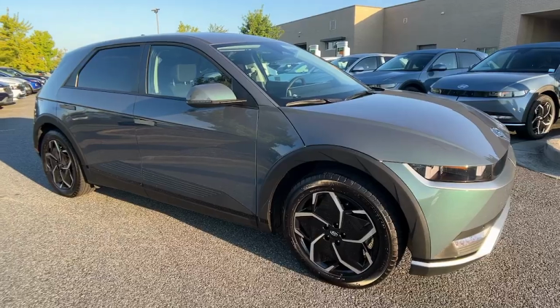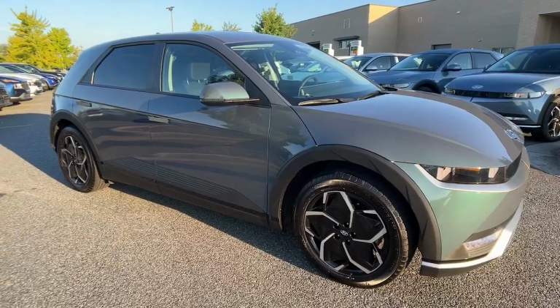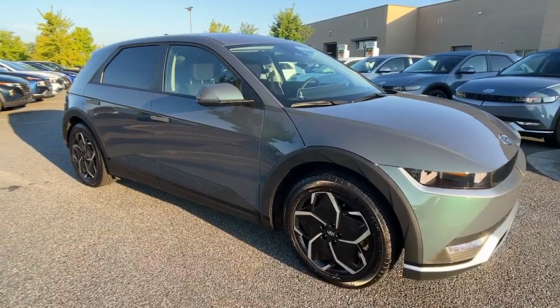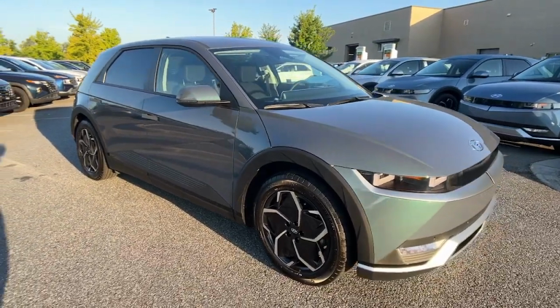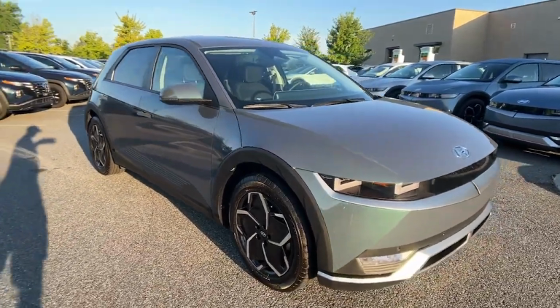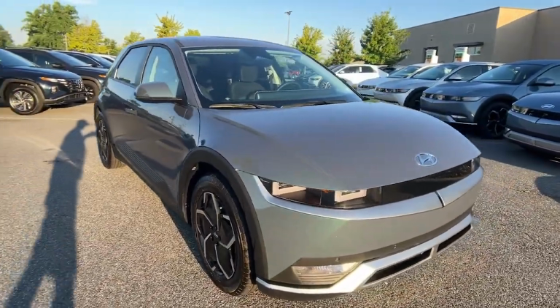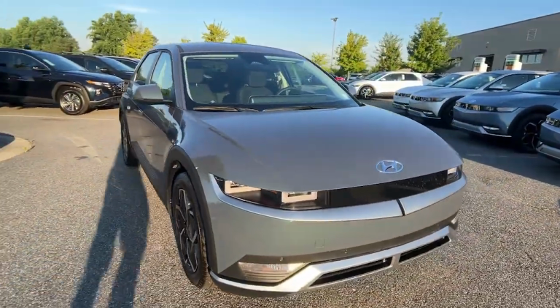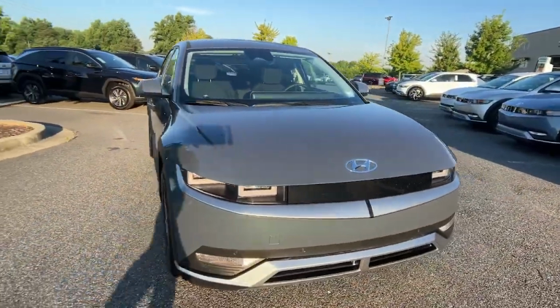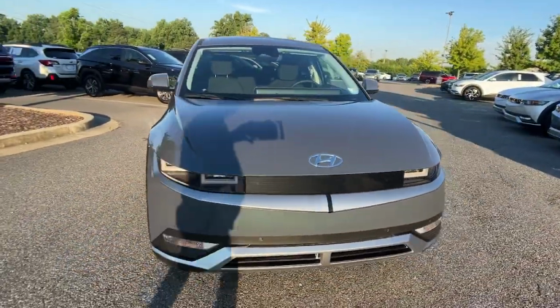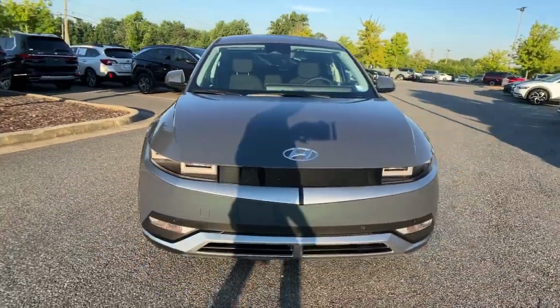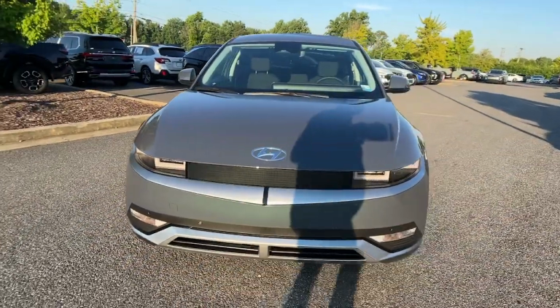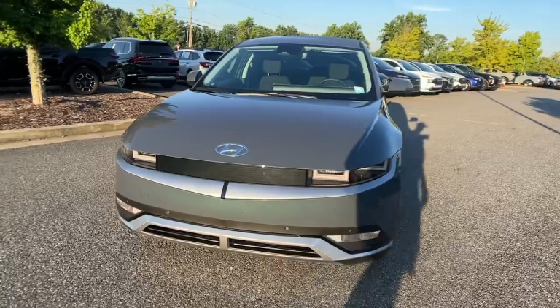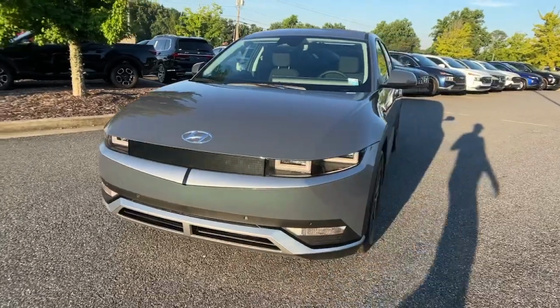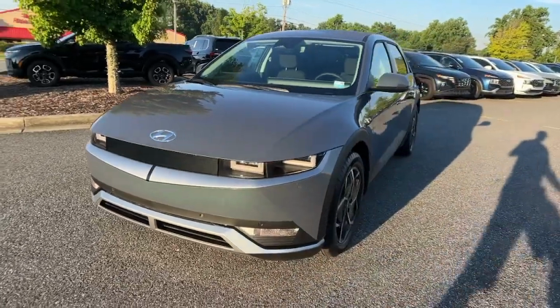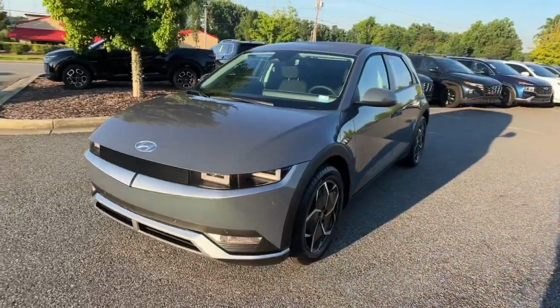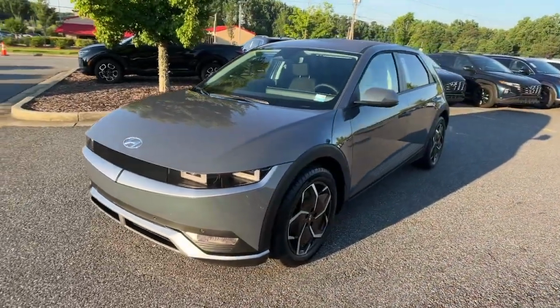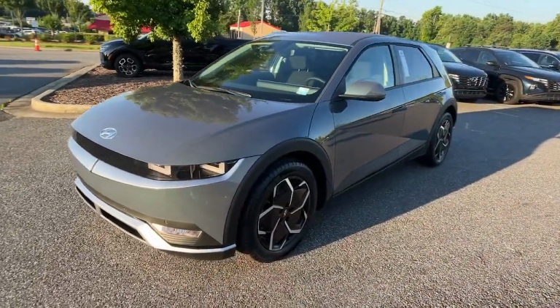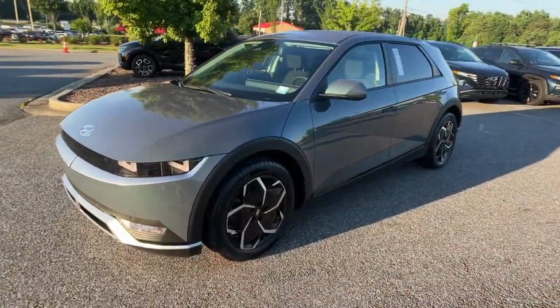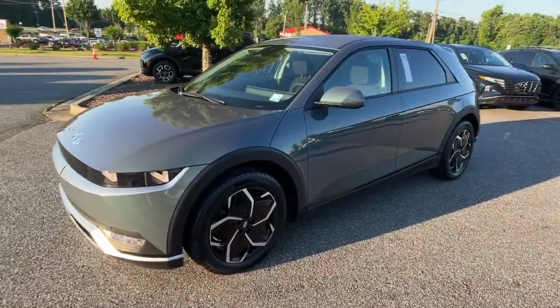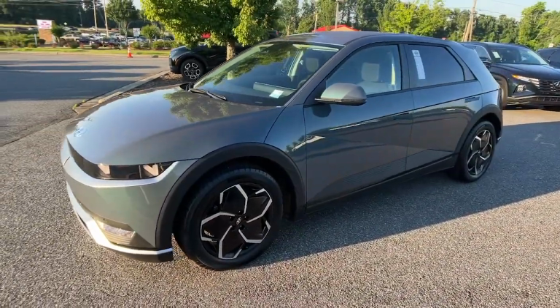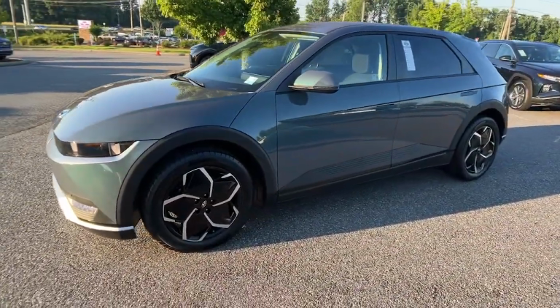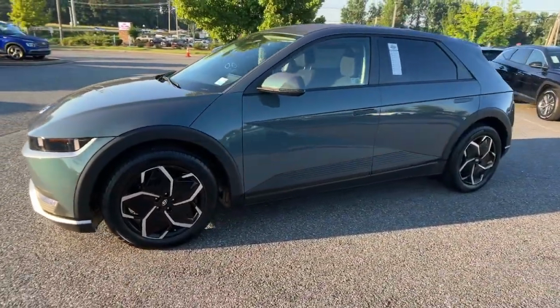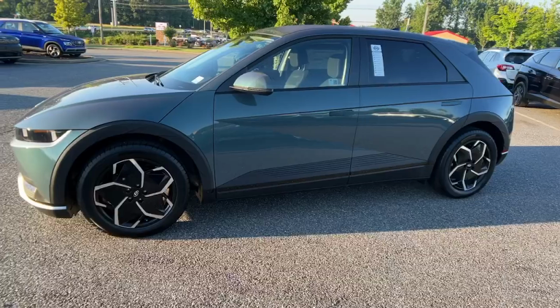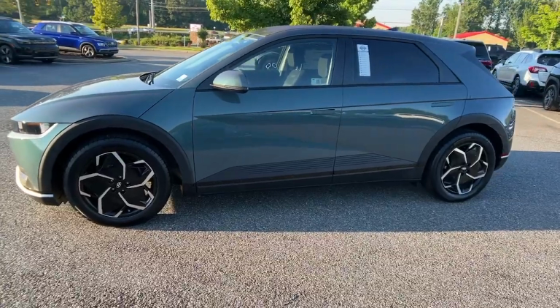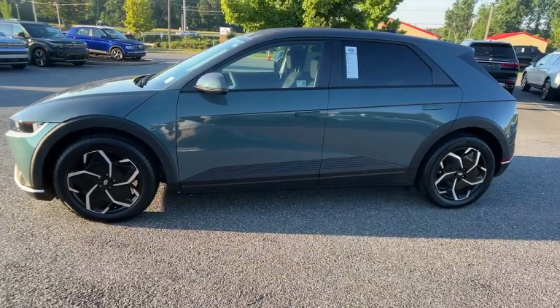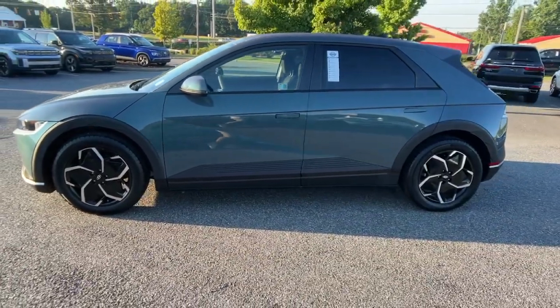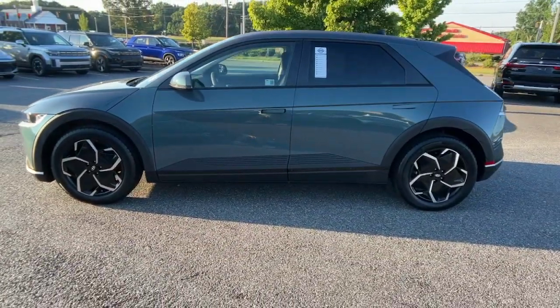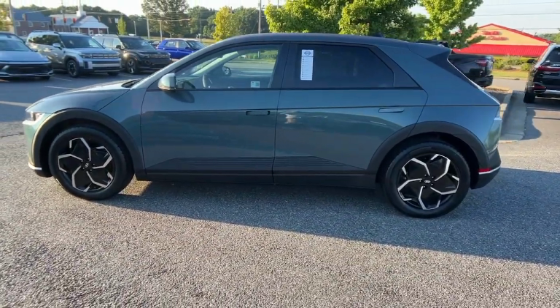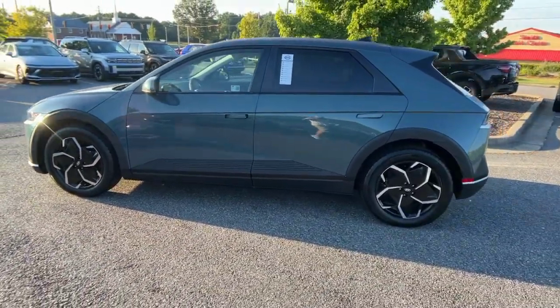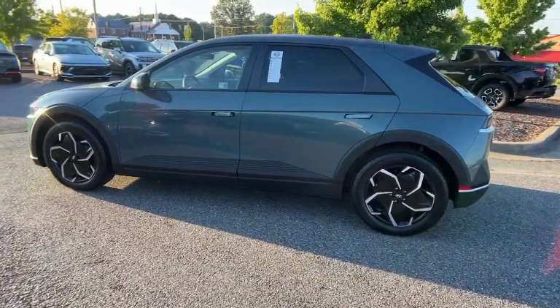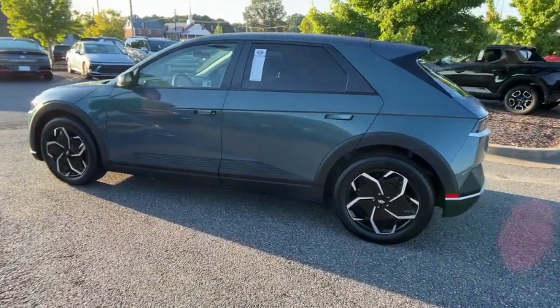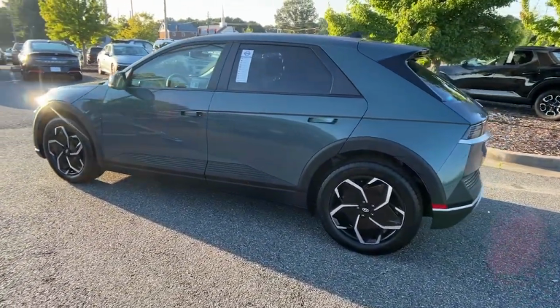You're going to love the 2024 Hyundai IONIQ 5. Performance with panache — that's what this striking IONIQ 5 delivers. Silky smooth power, connected tech, and standout styling come together beautifully in this stunning EV.